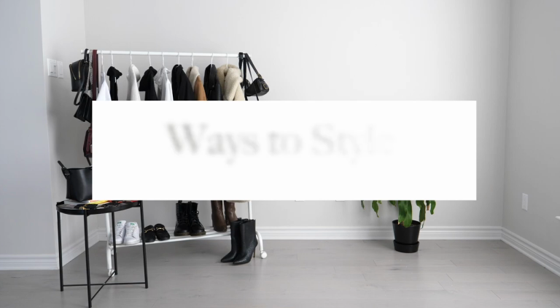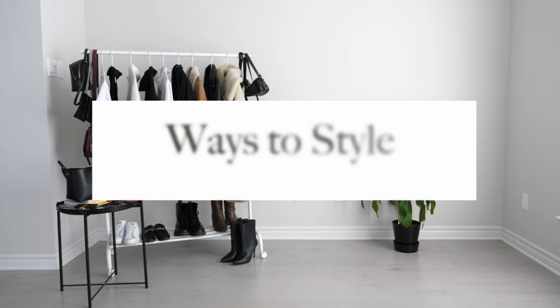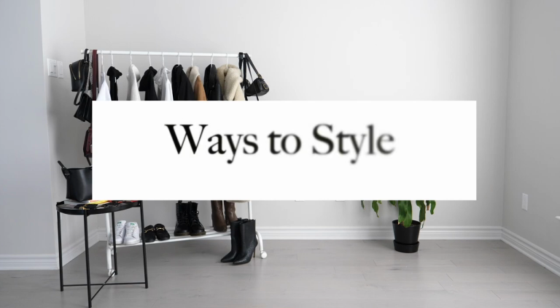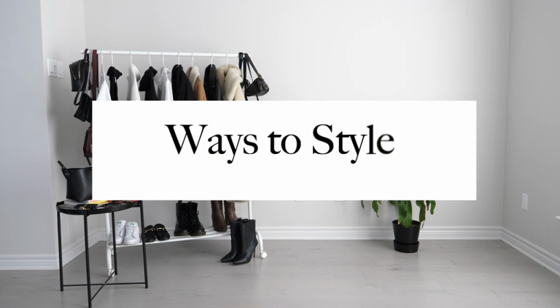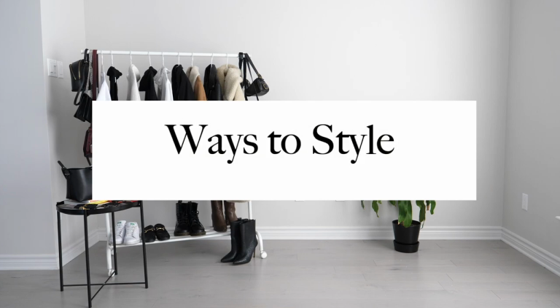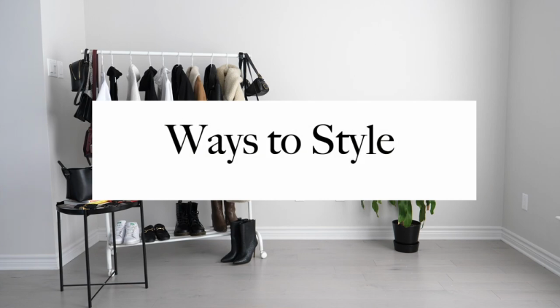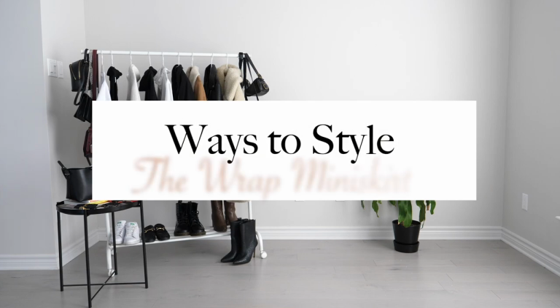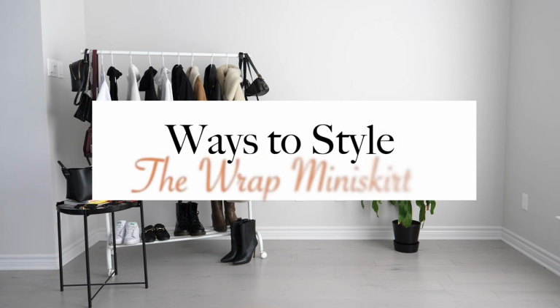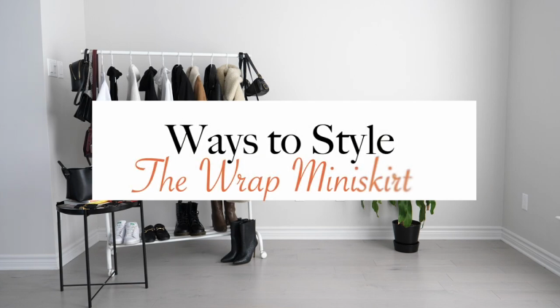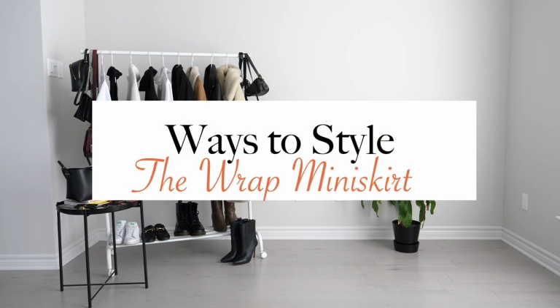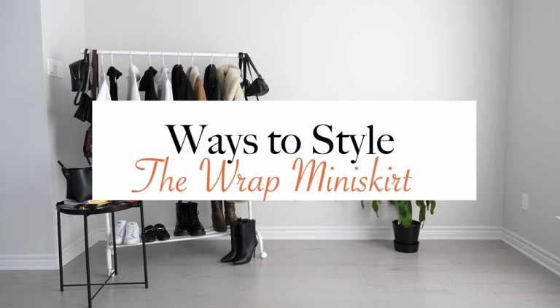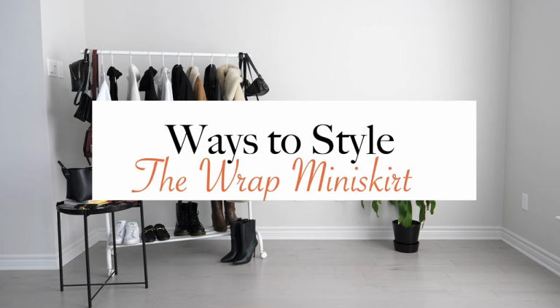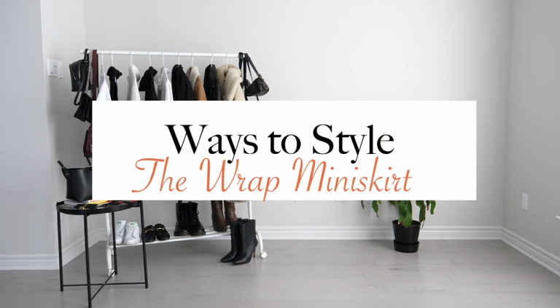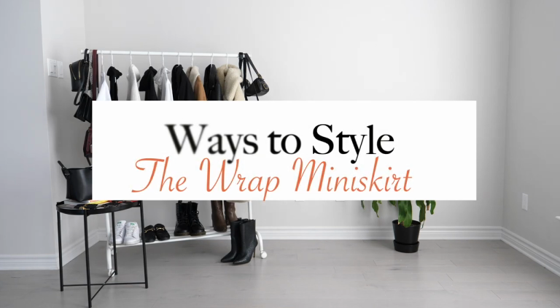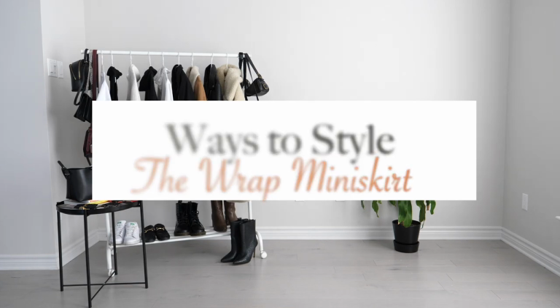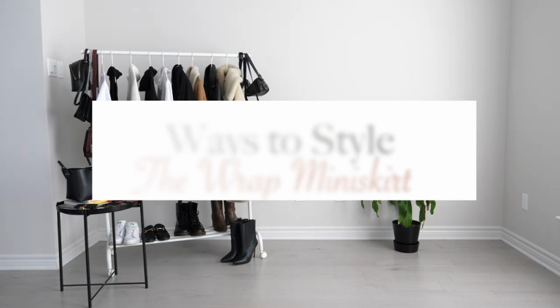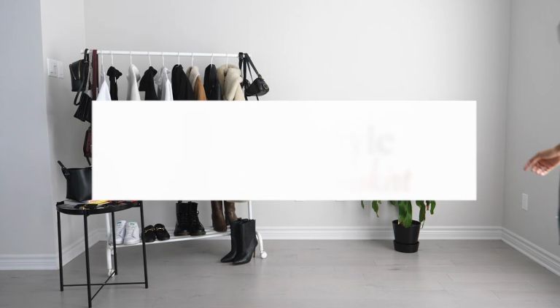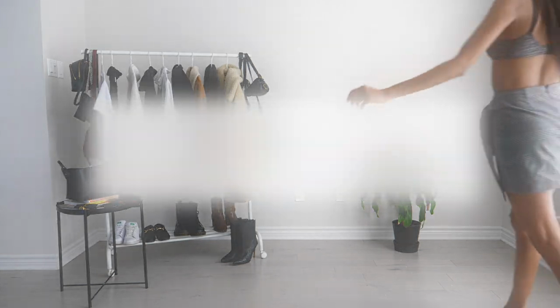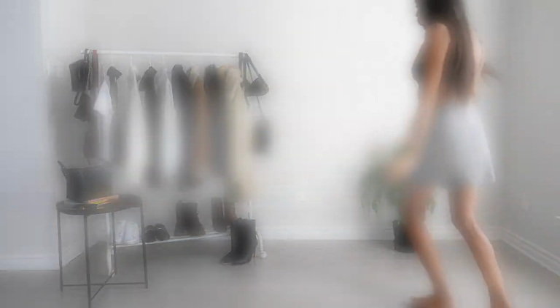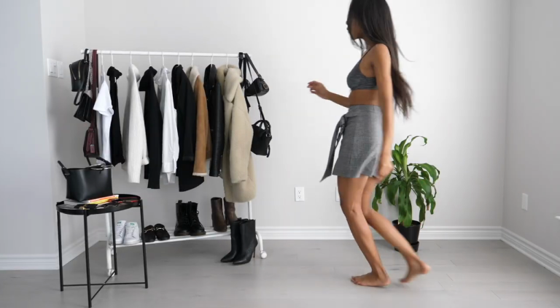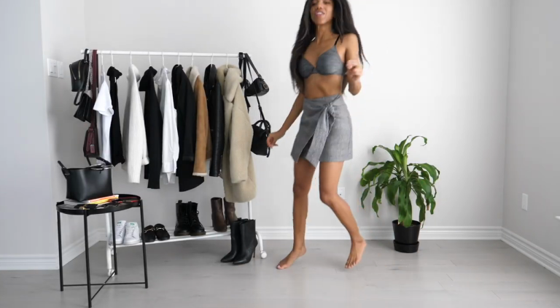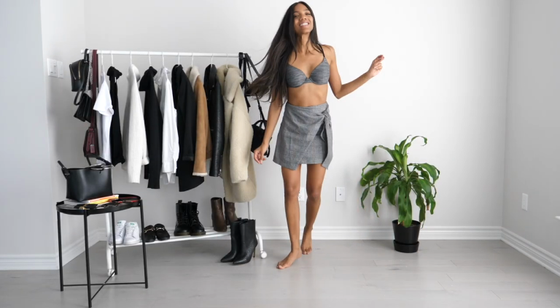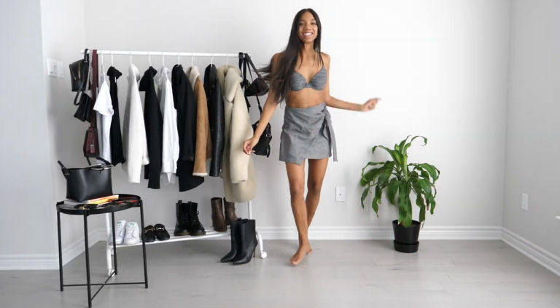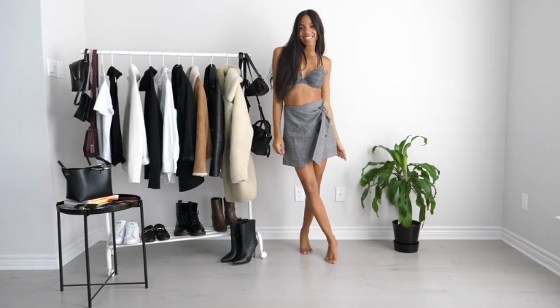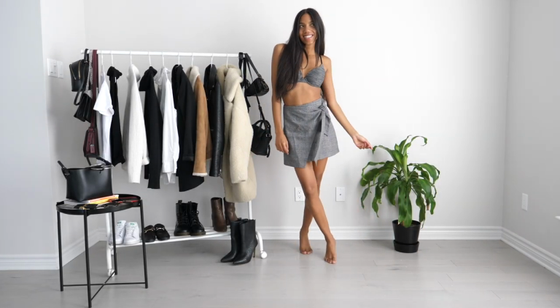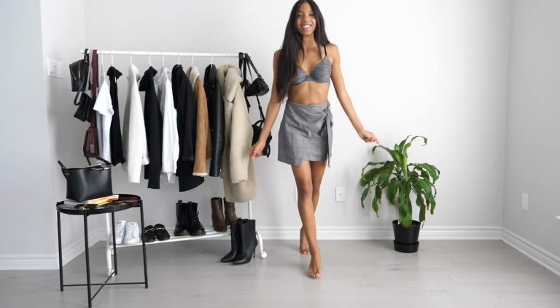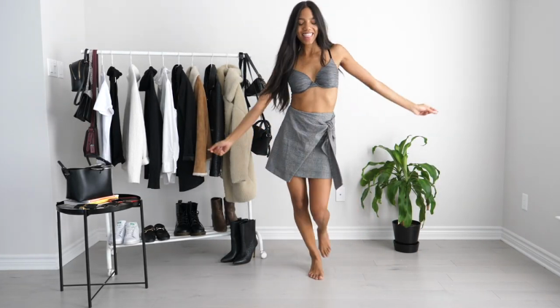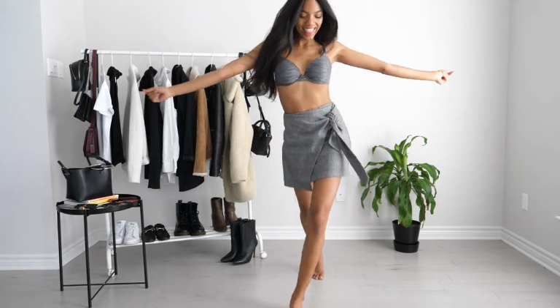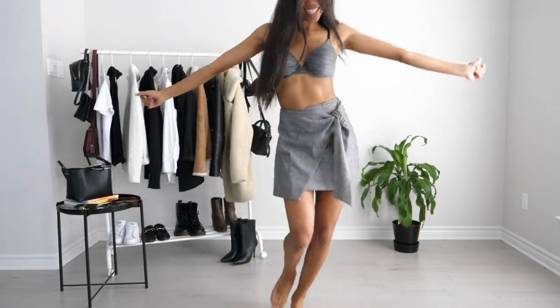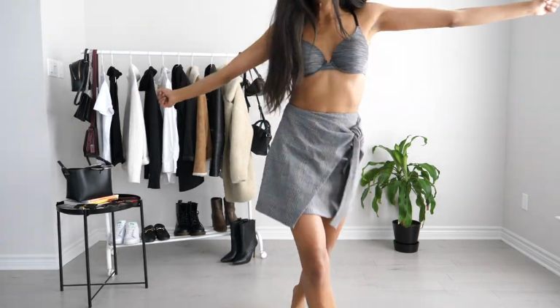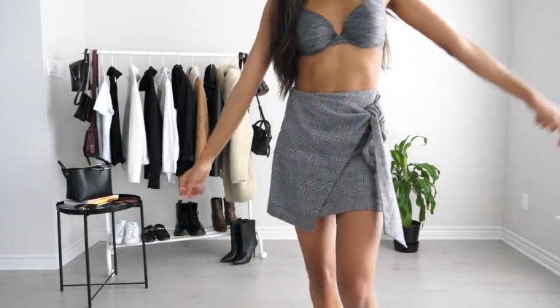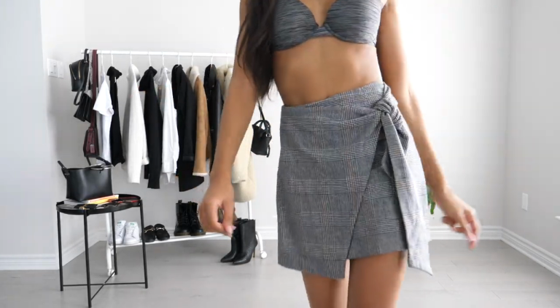Hey guys, what's up? Welcome back to my channel. So today I'm going to be doing a 'ways to style' — we're ditching the three and just doing ways to style so I can give you guys more options.